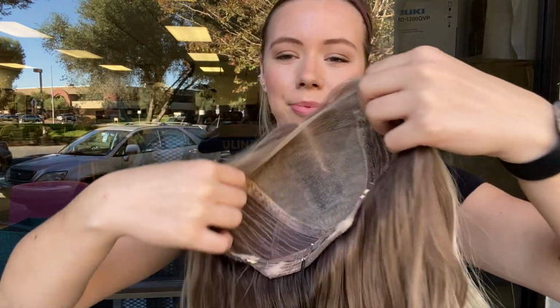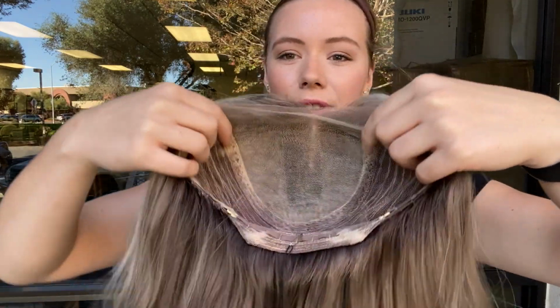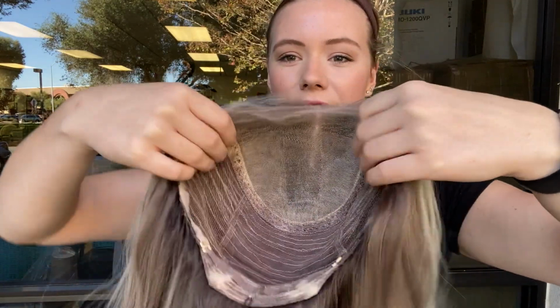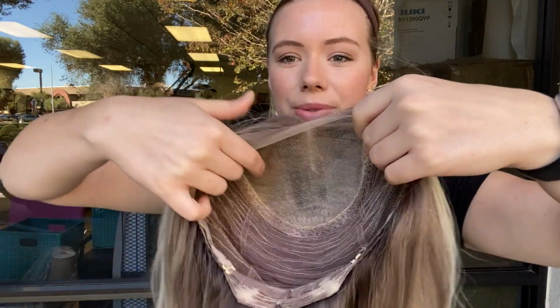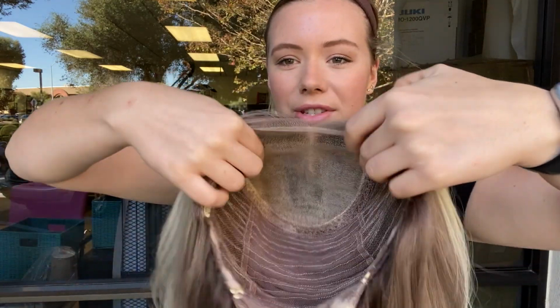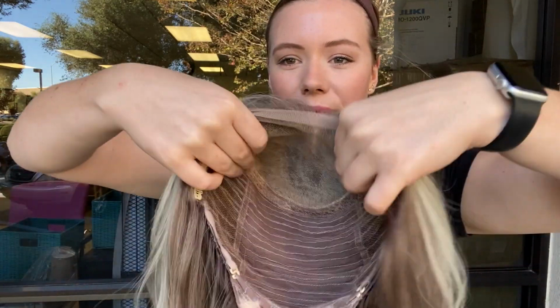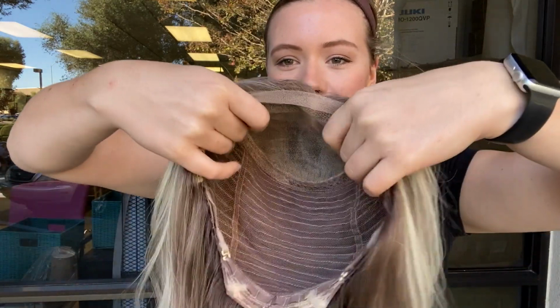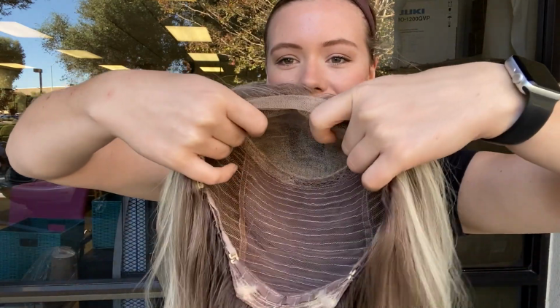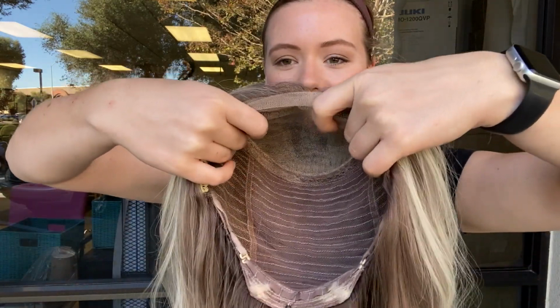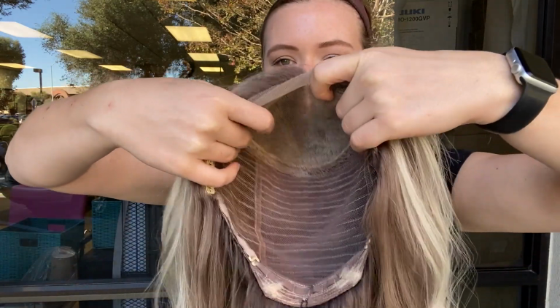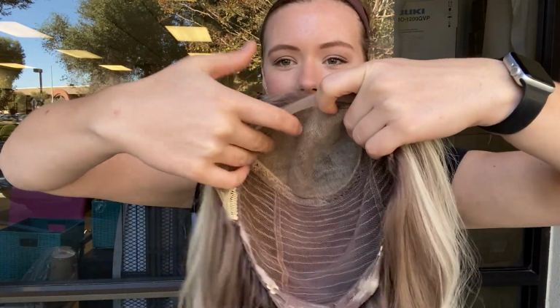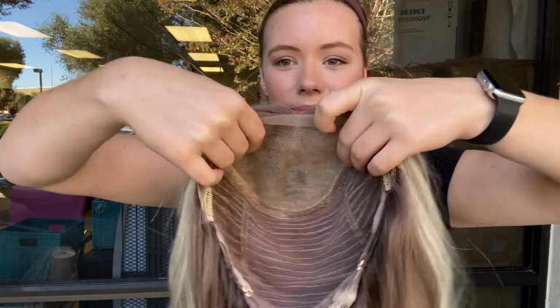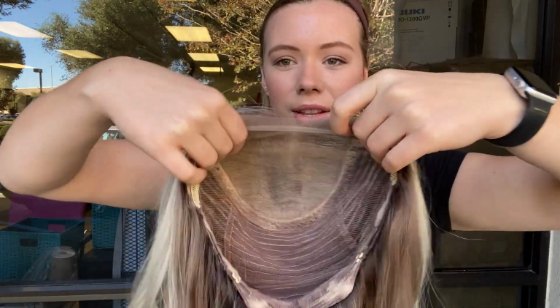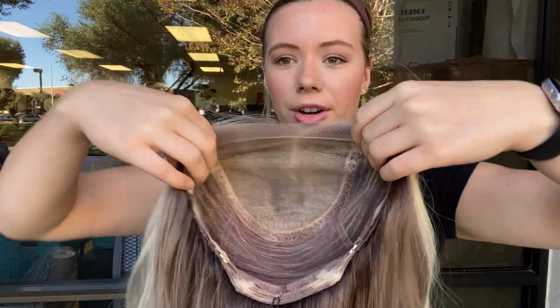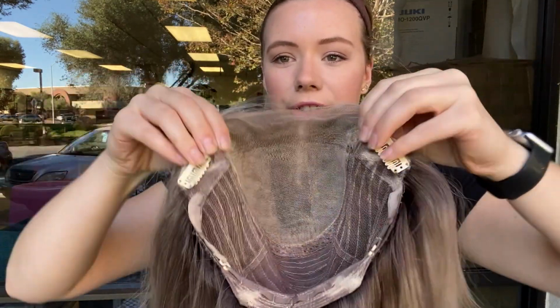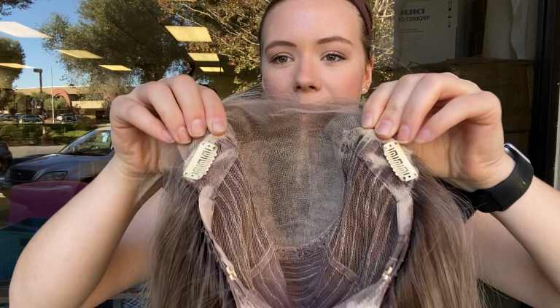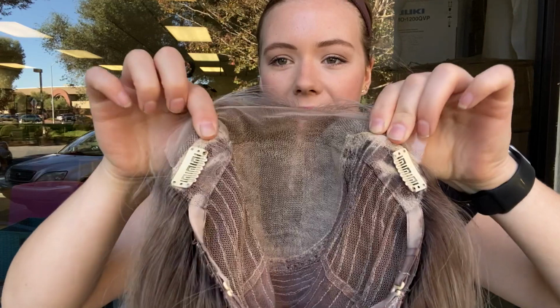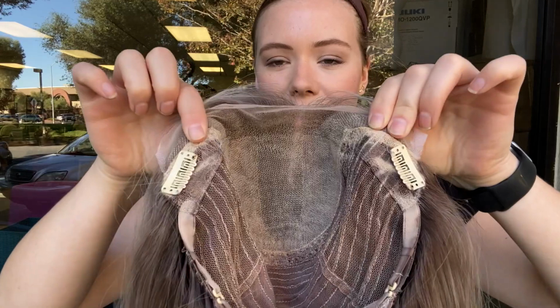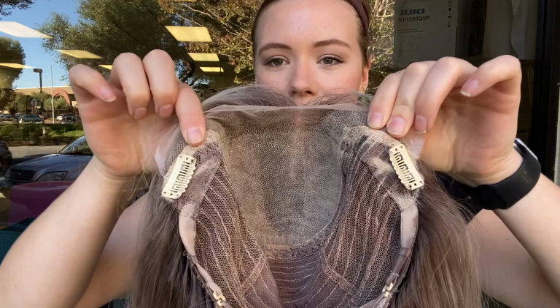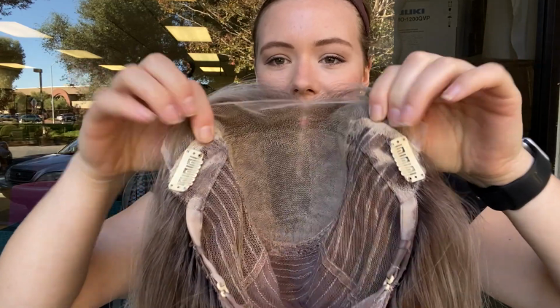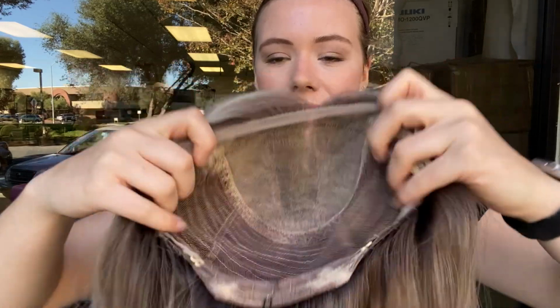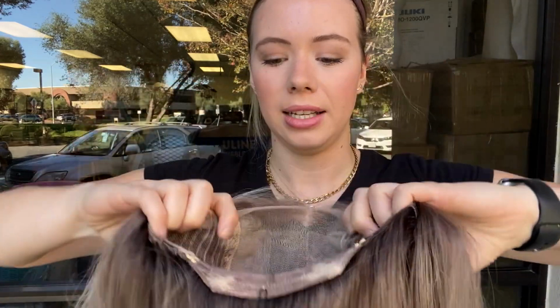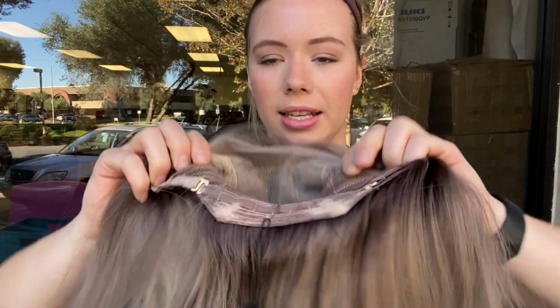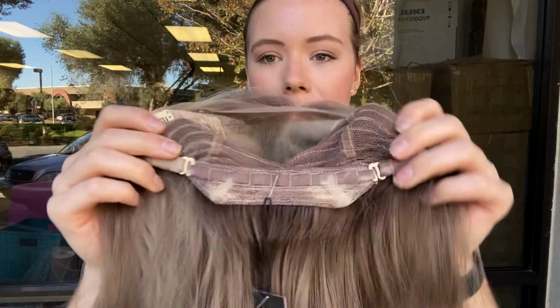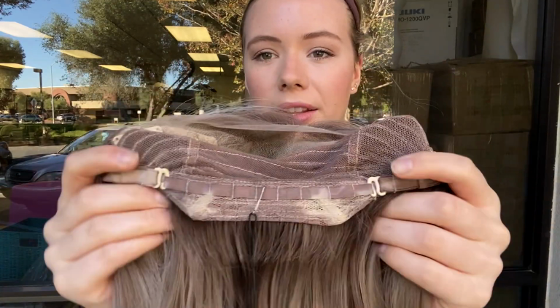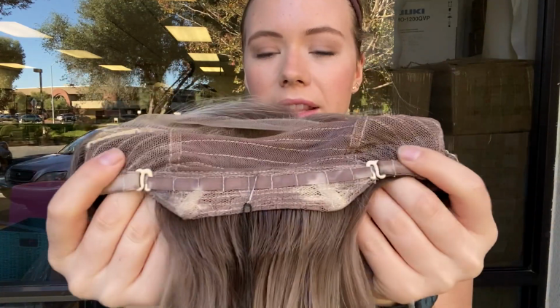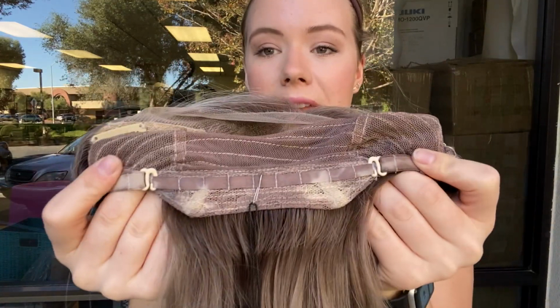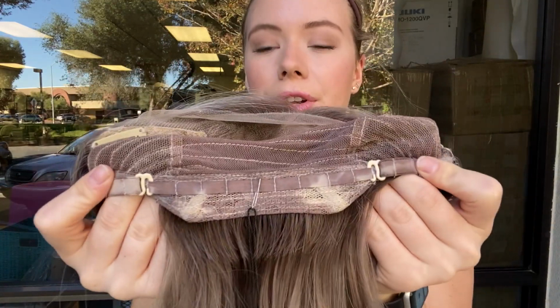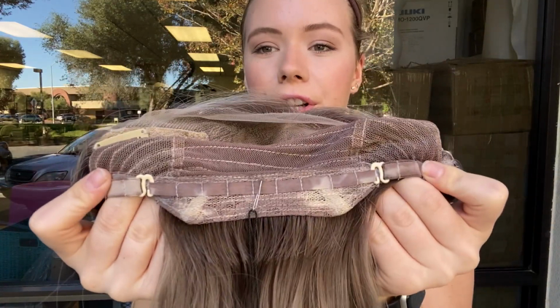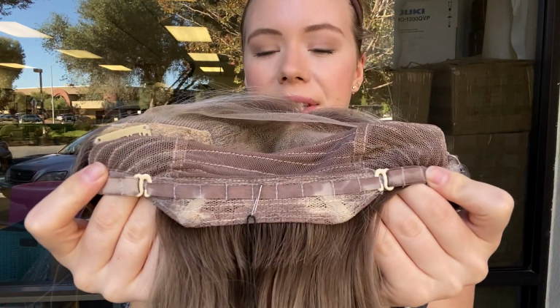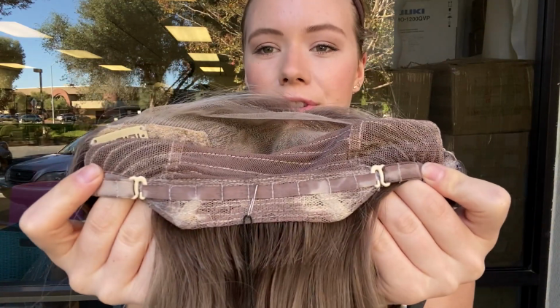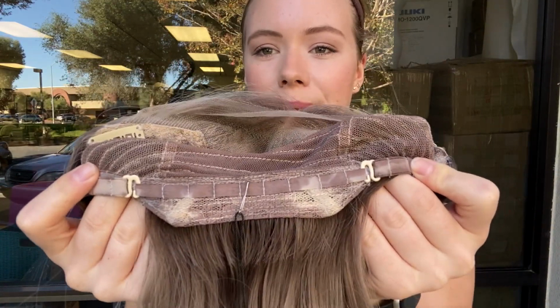So there is closed wefting throughout the back, there are ear tabs that have clips, and in the back in the nape there are adjustable straps.